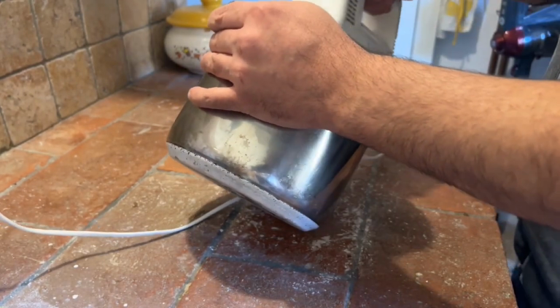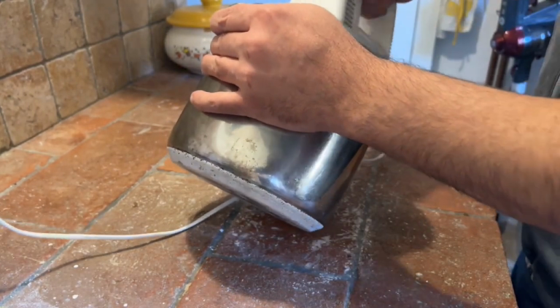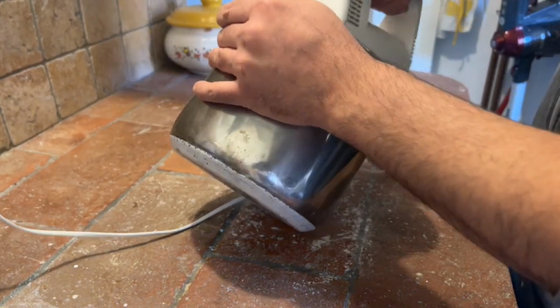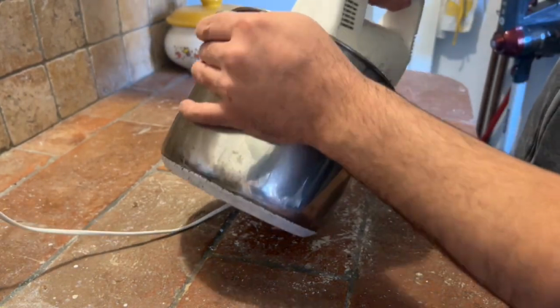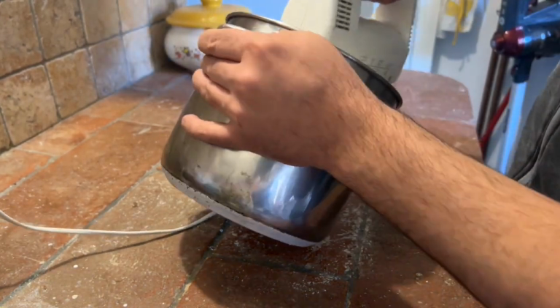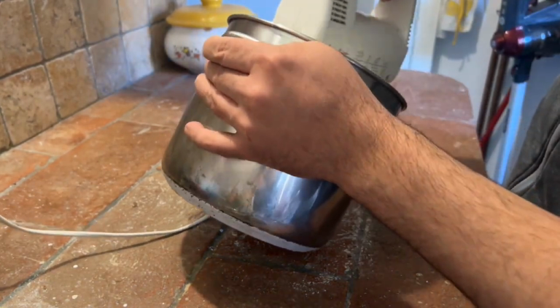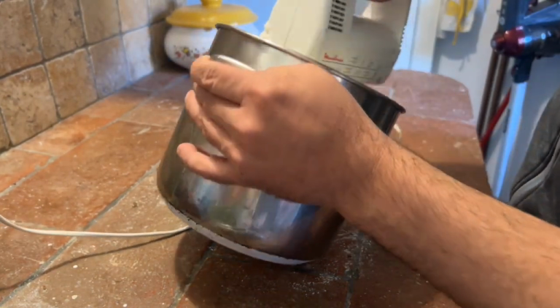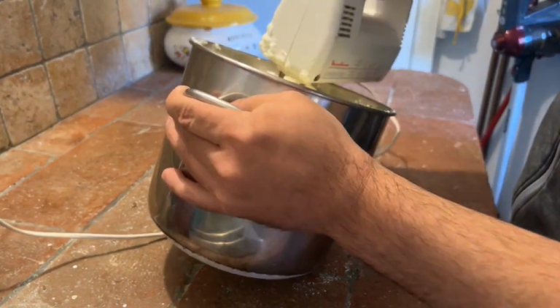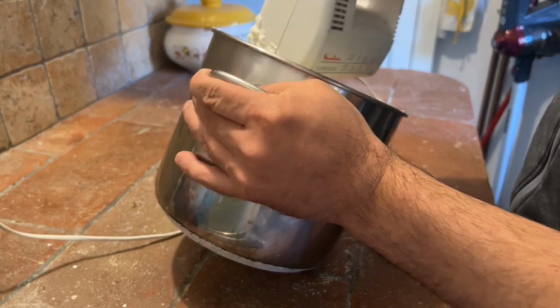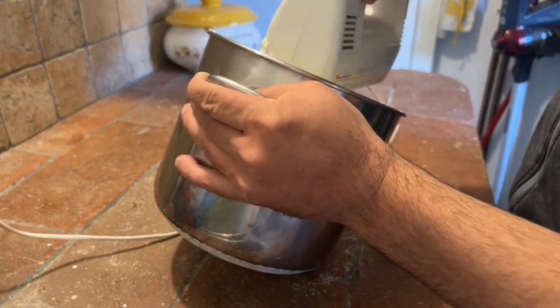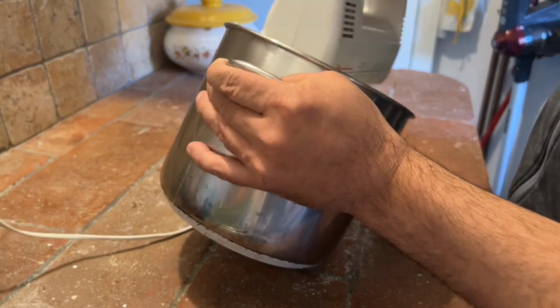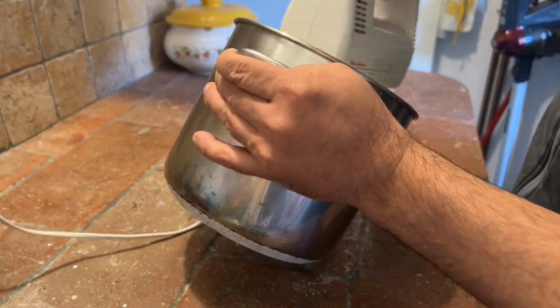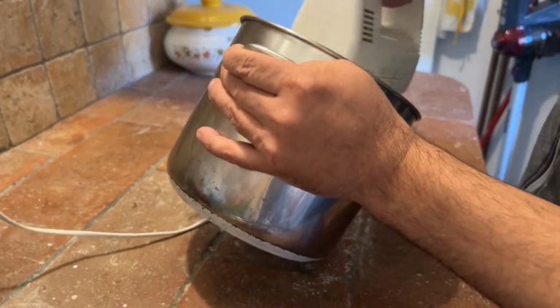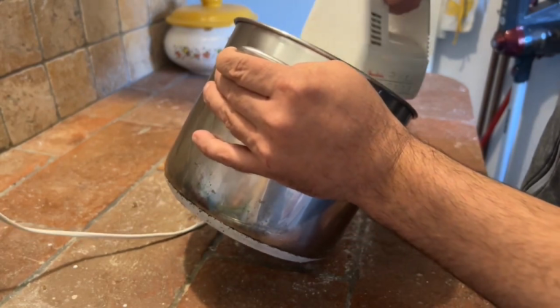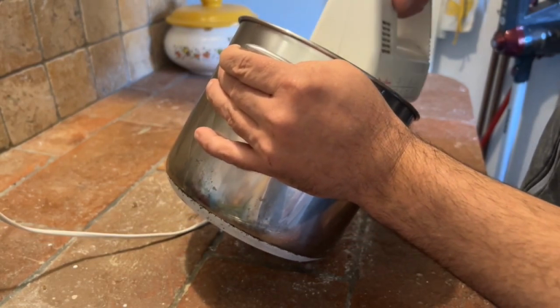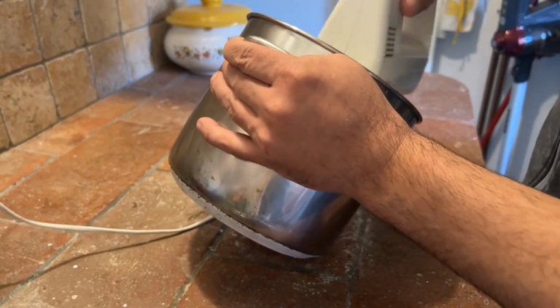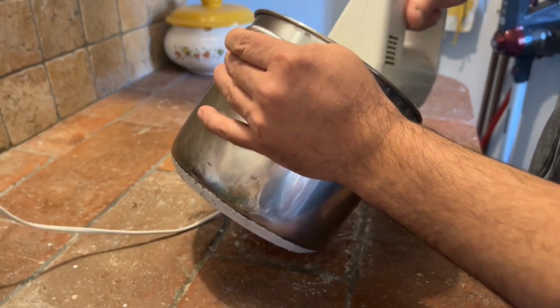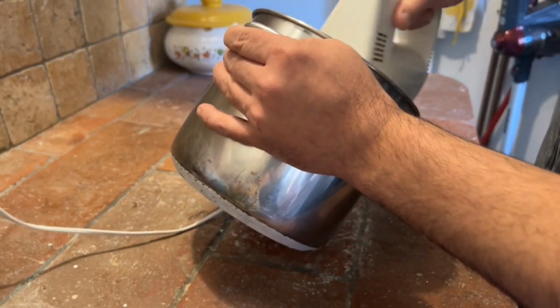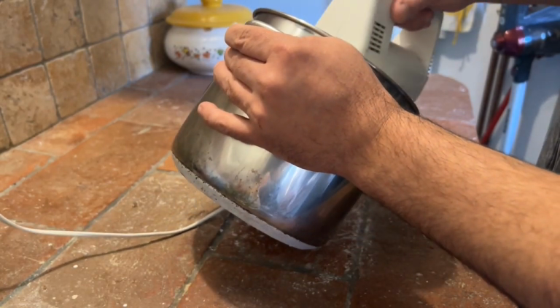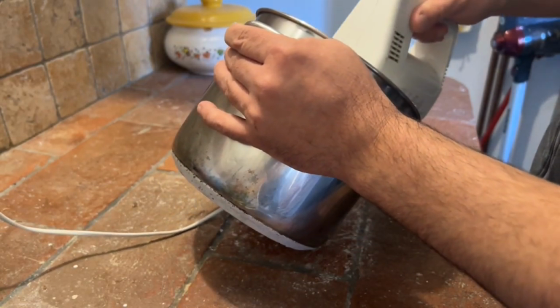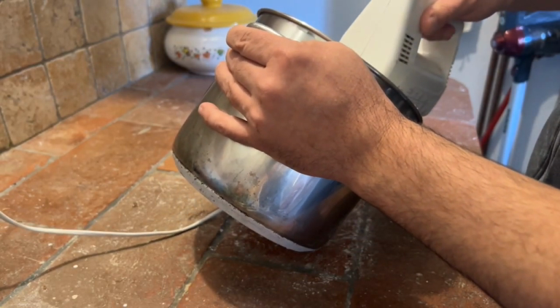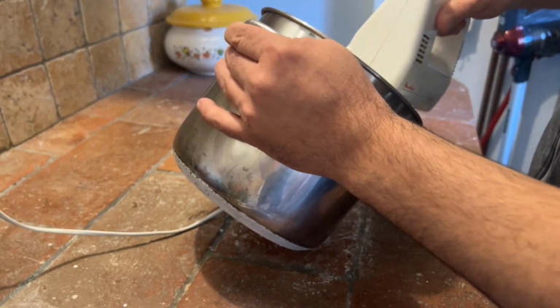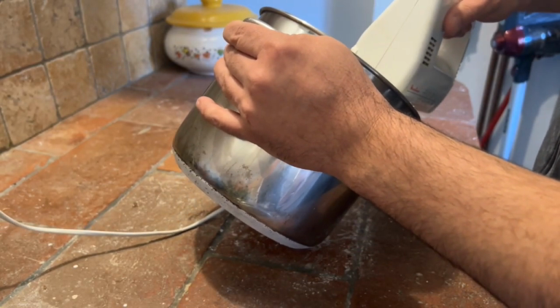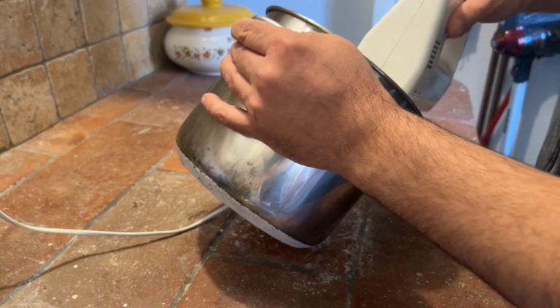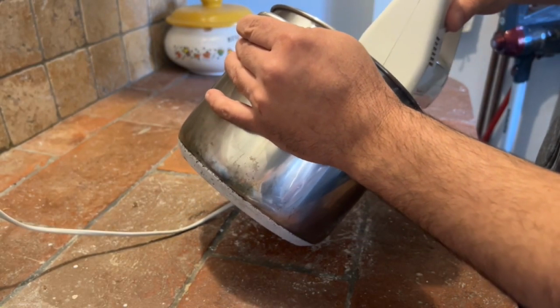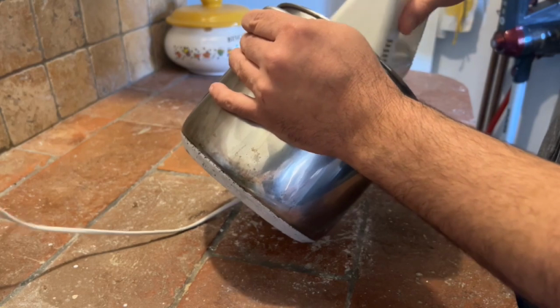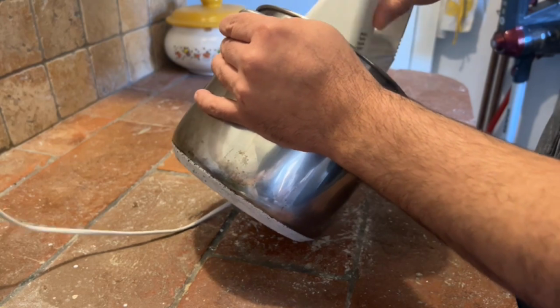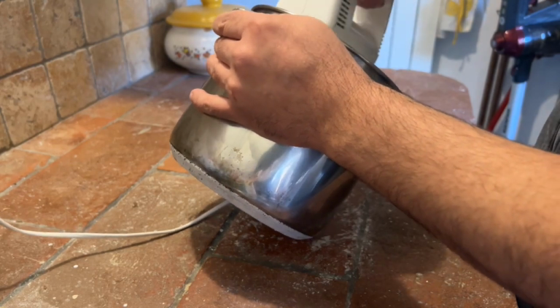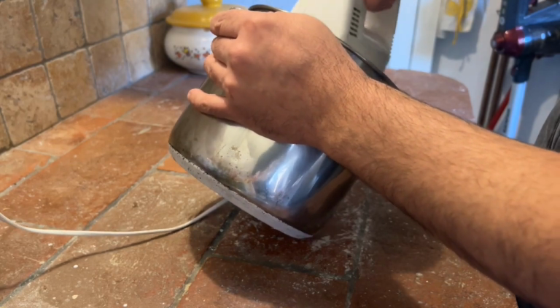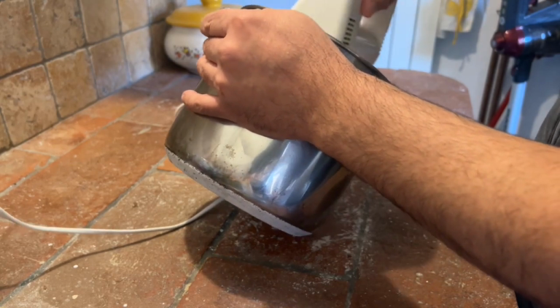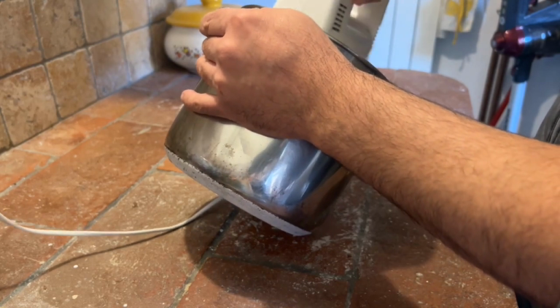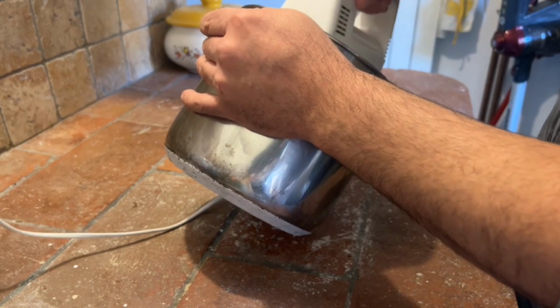Il procedimento è un po' lungo, un po' noioso. Se avete la planetaria, chiaramente è molto meglio, perché la lasciate lì e fa tutto da sé sostanzialmente.